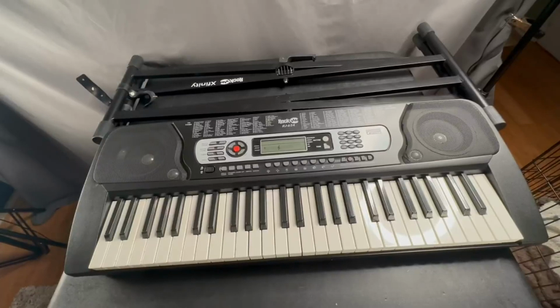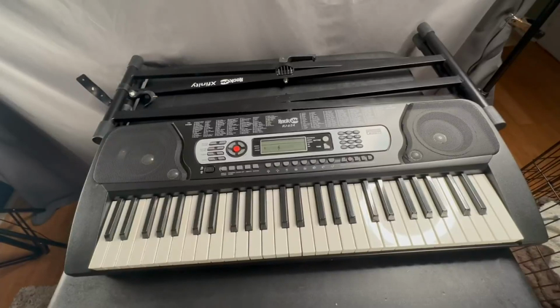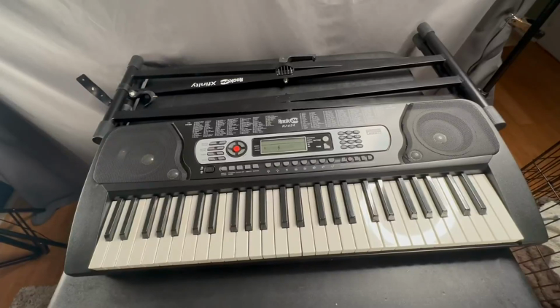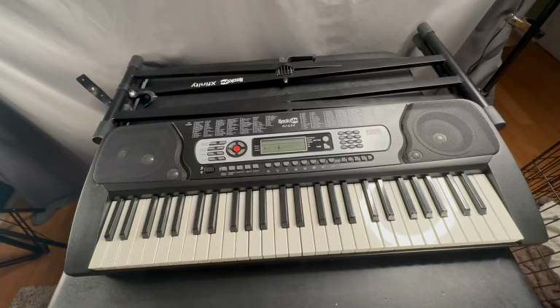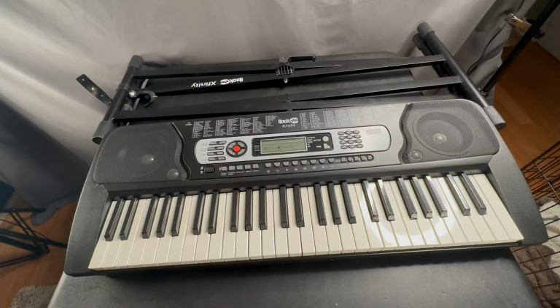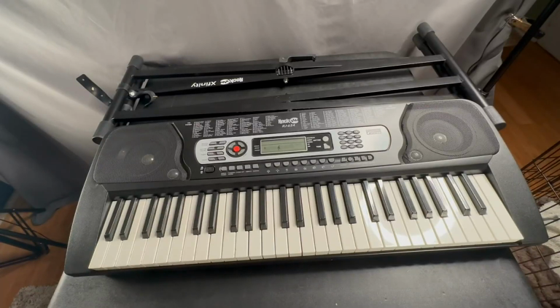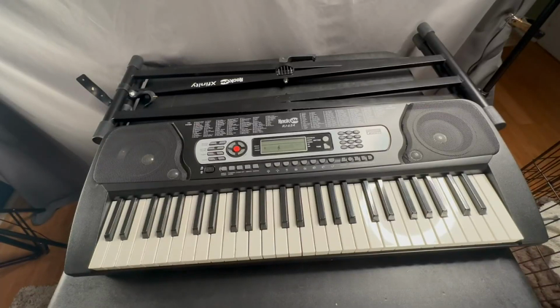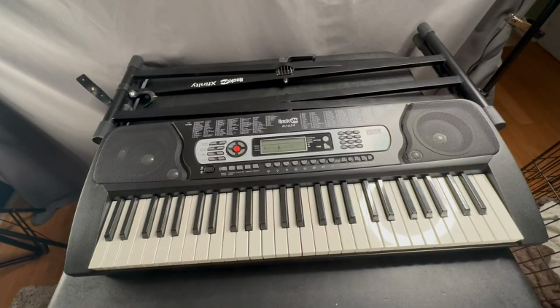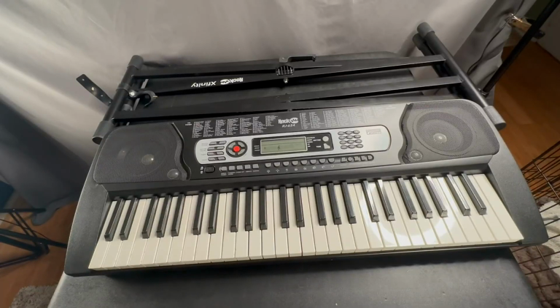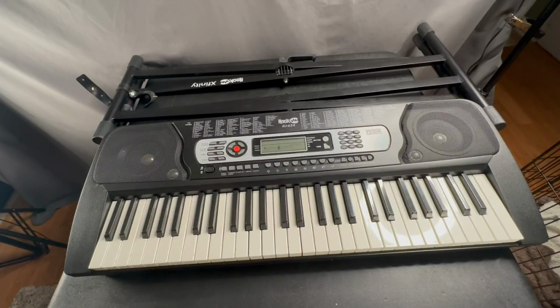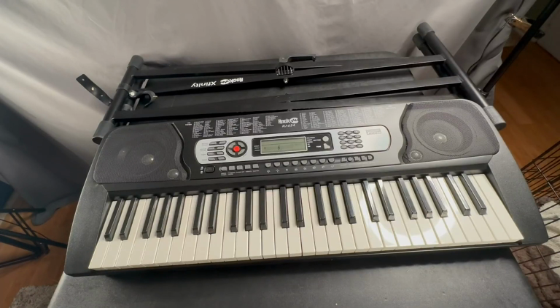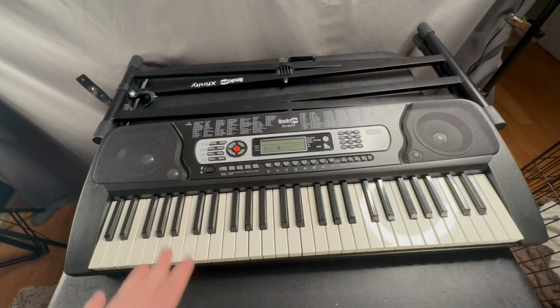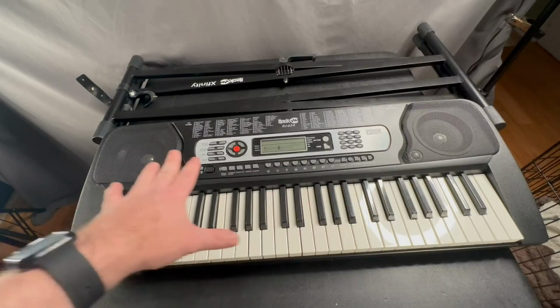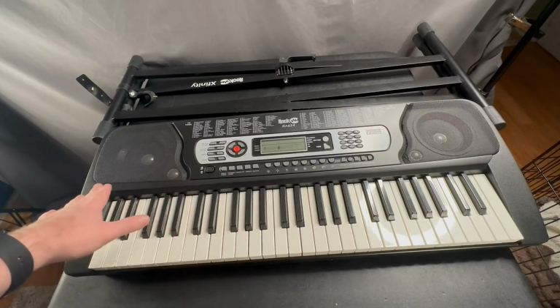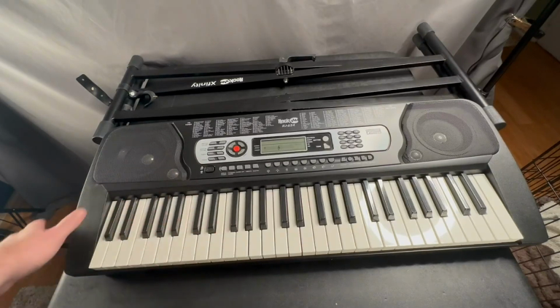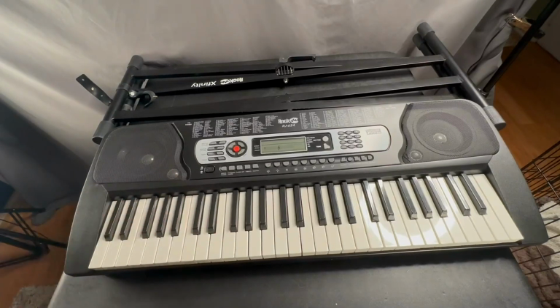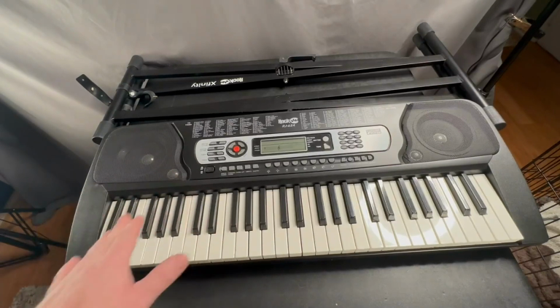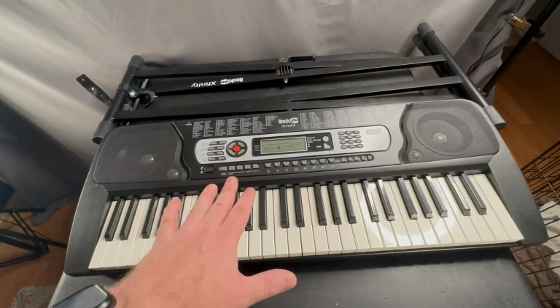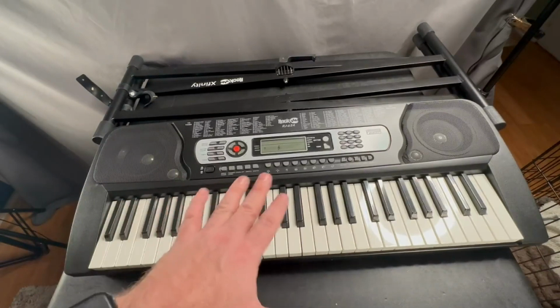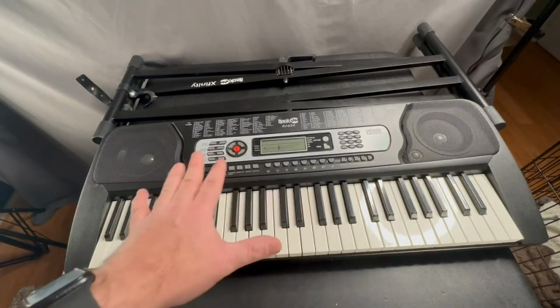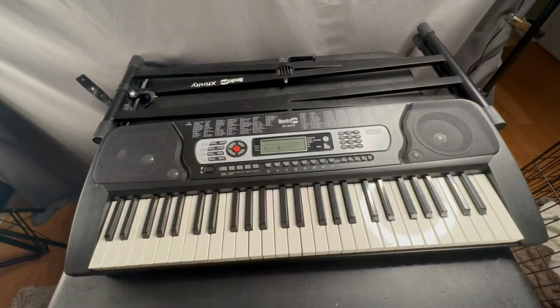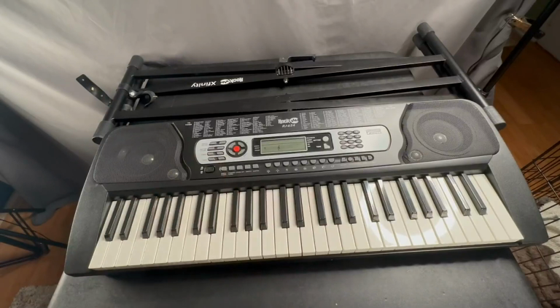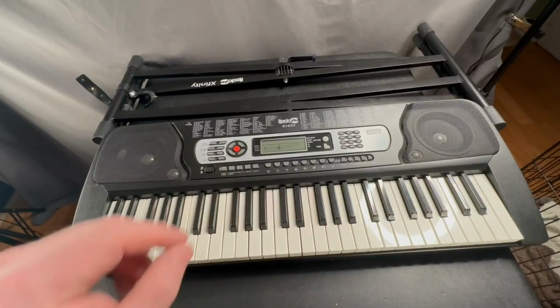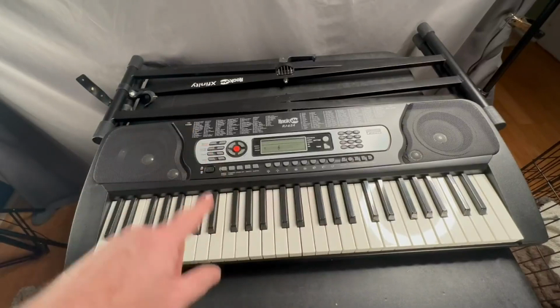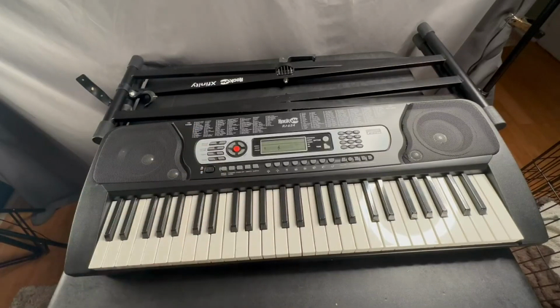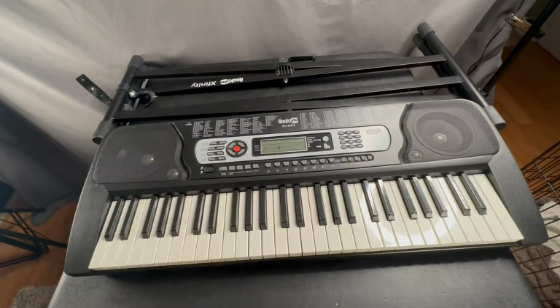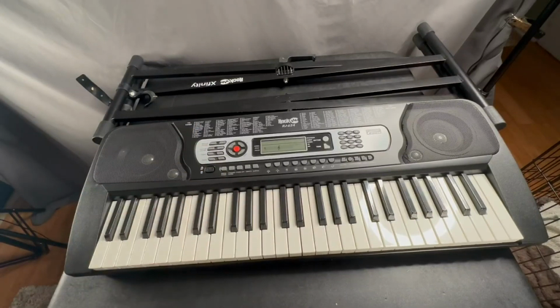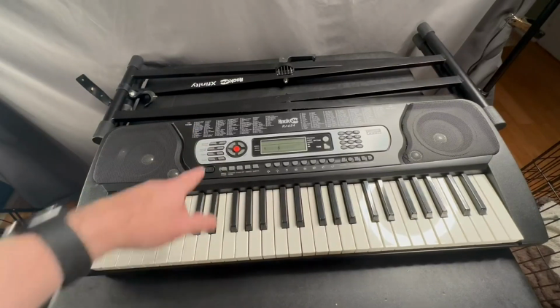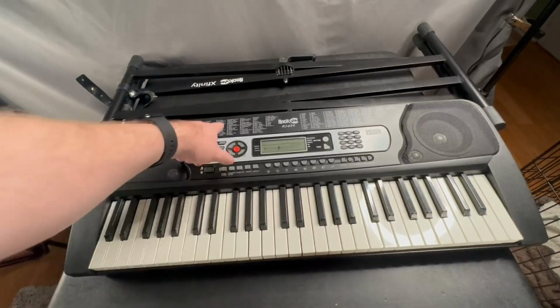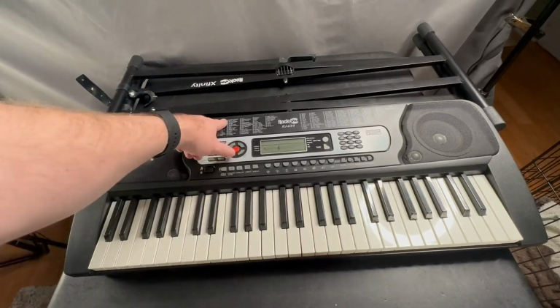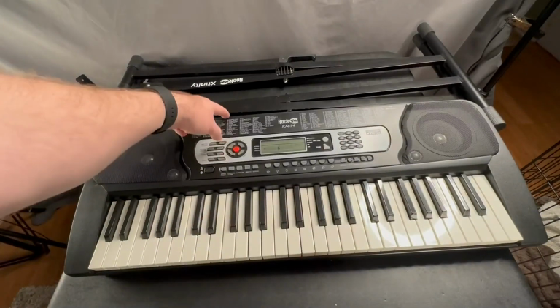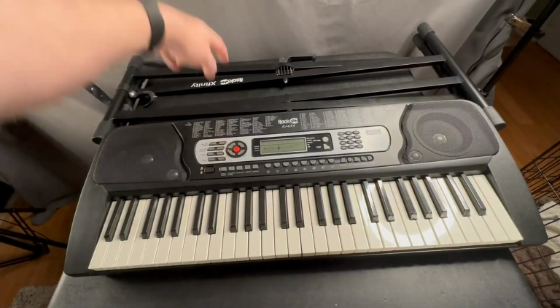Hey, my name is Jason and I got this Rock Jam 54-key keyboard from my son when he was wanting to learn how to play piano on Amazon. I wanted to go through some of its features in case this is something that you were interested in.